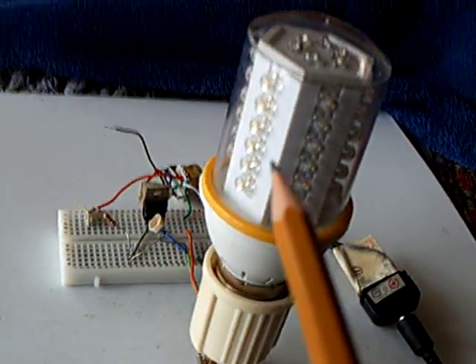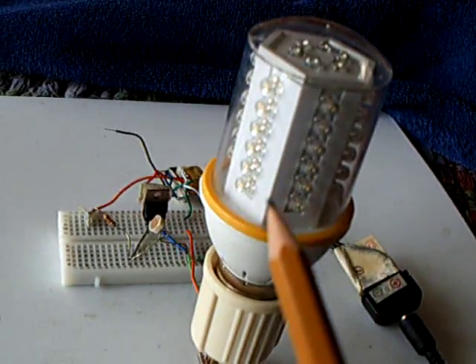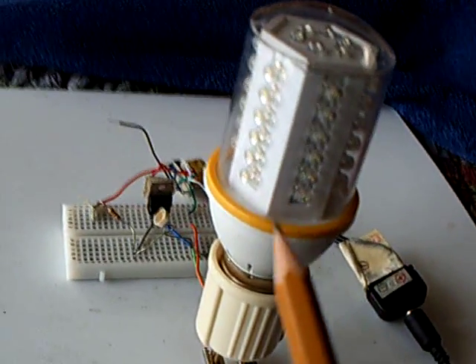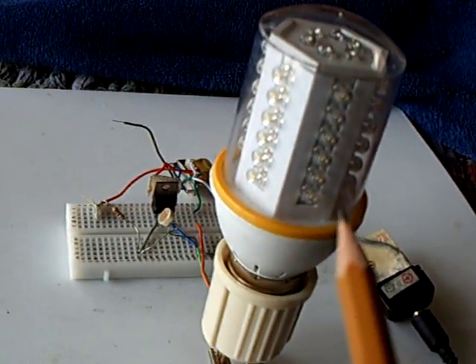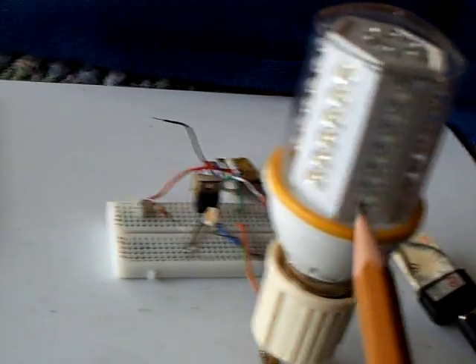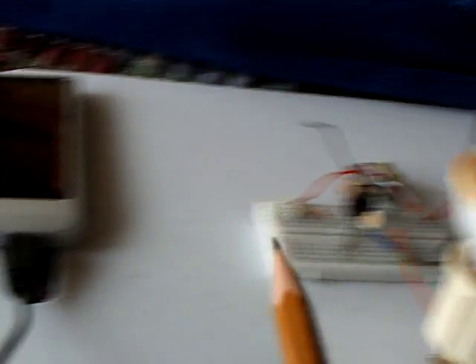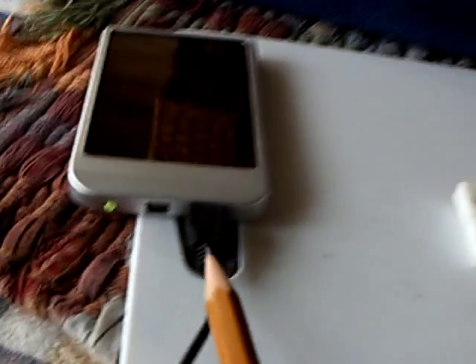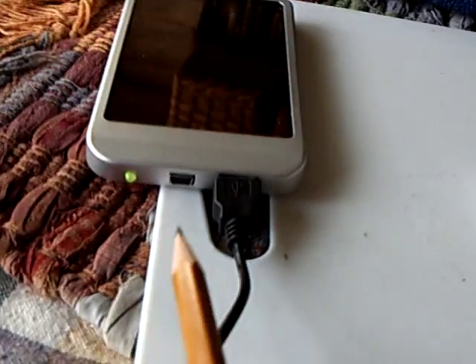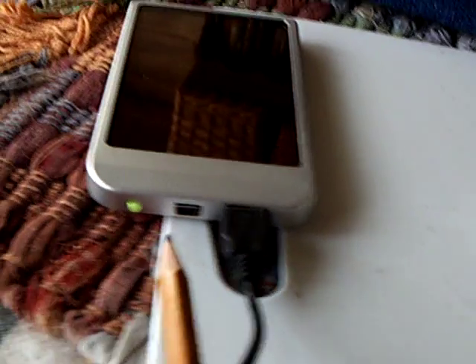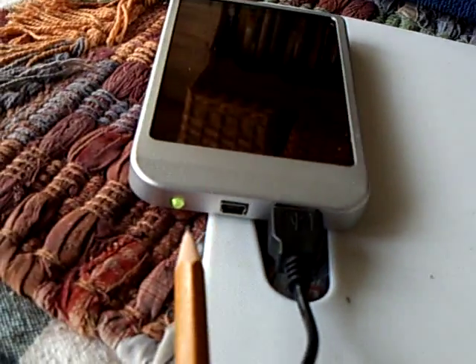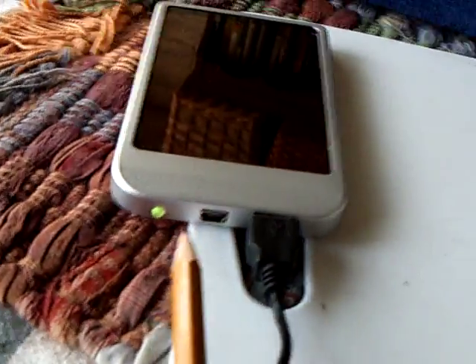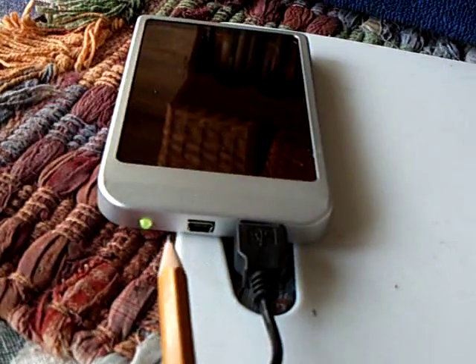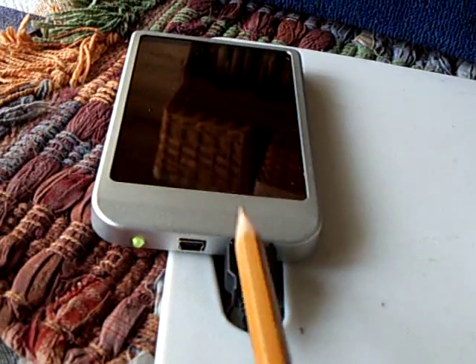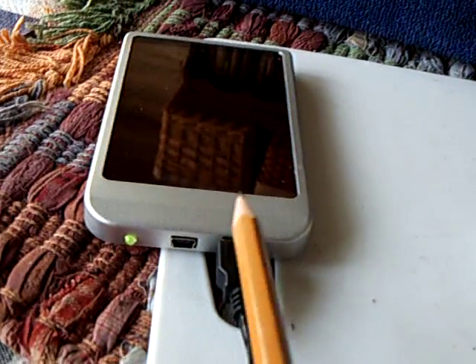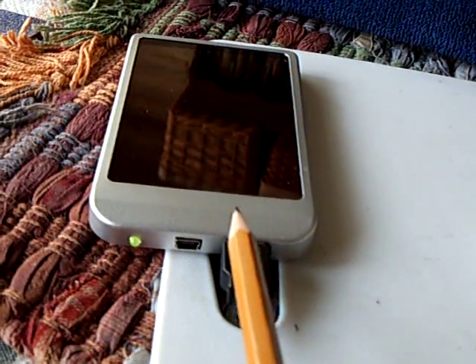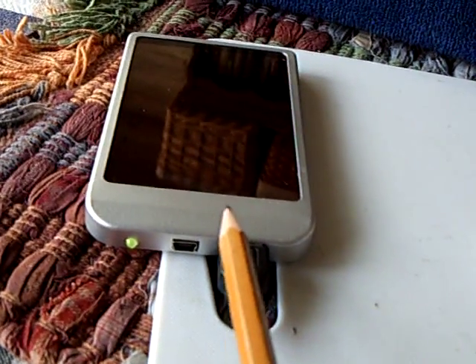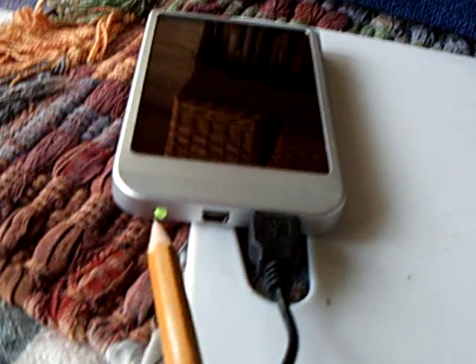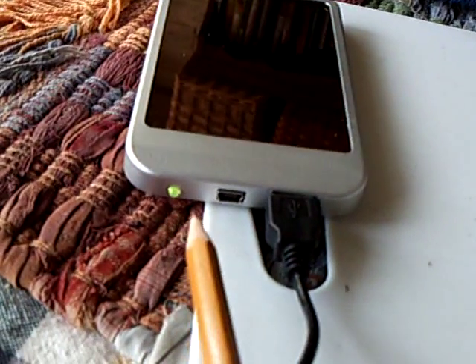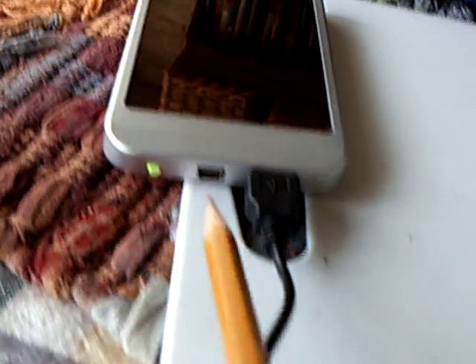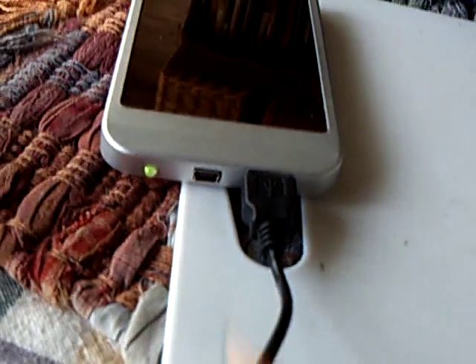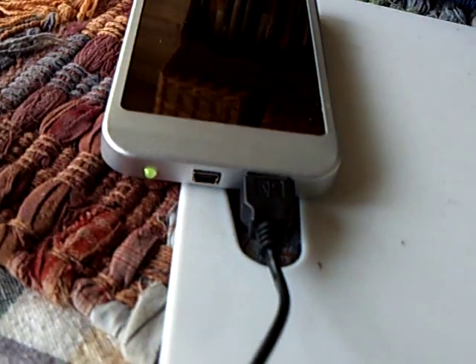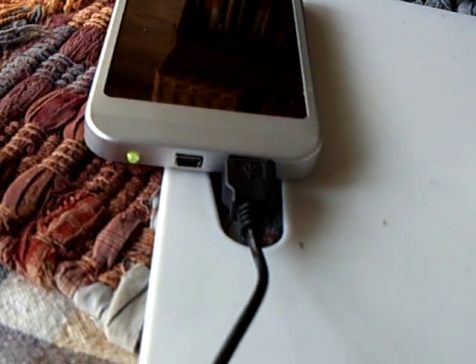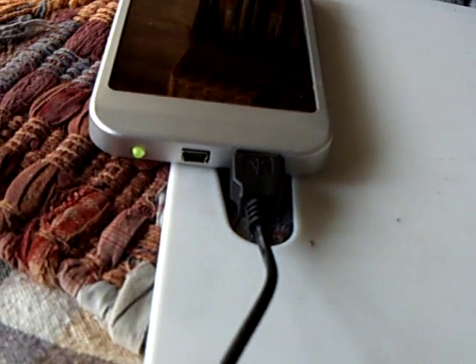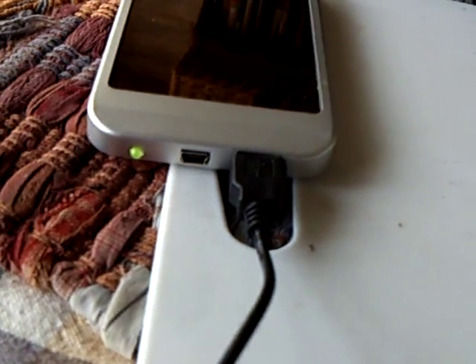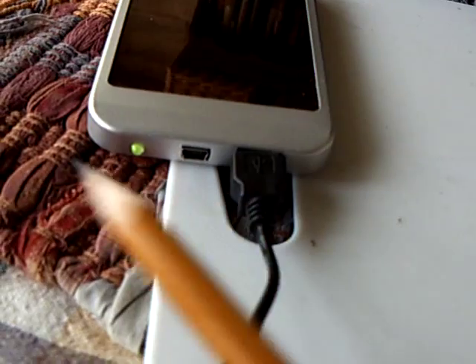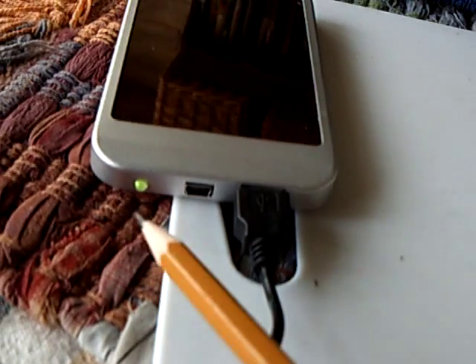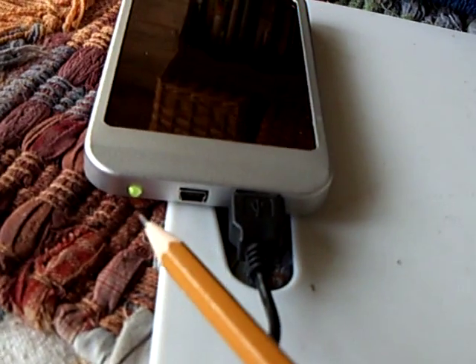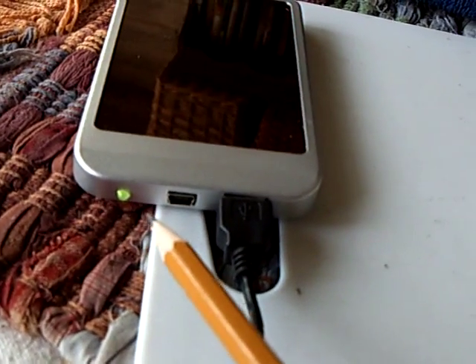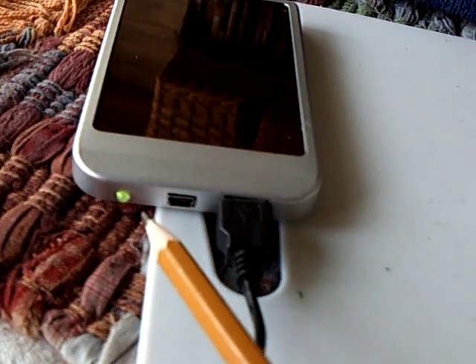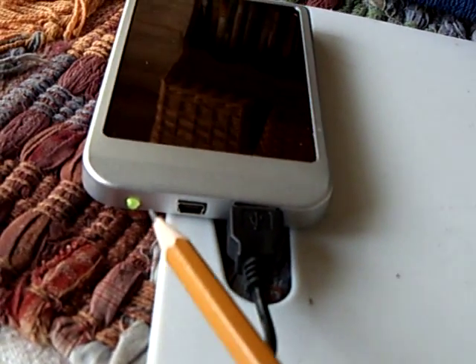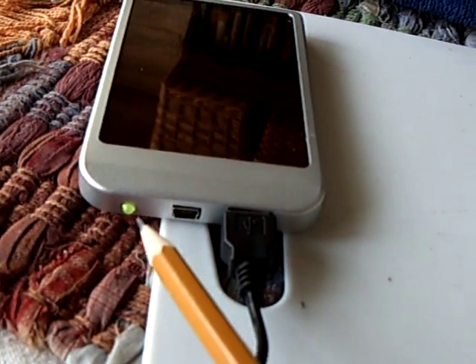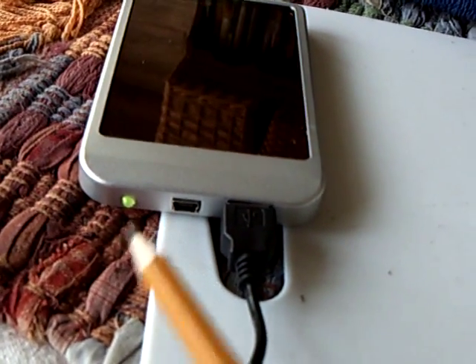What I really wanted to show today was how this light is hooked up on this charger. When it's charging, it is green. When it's discharging, it turns red.